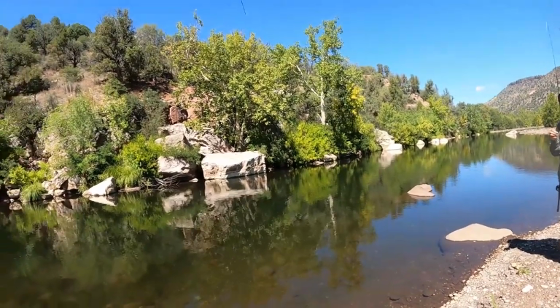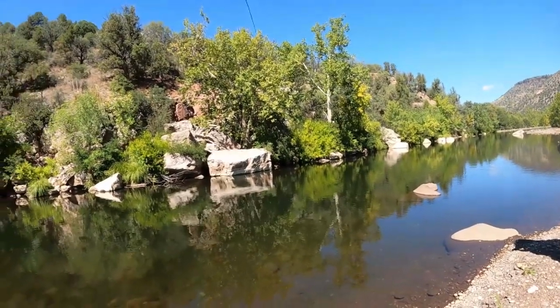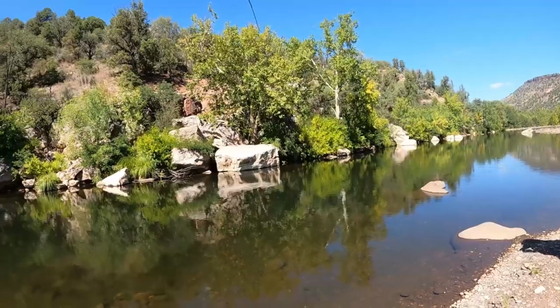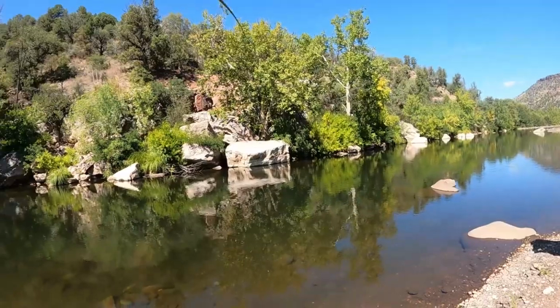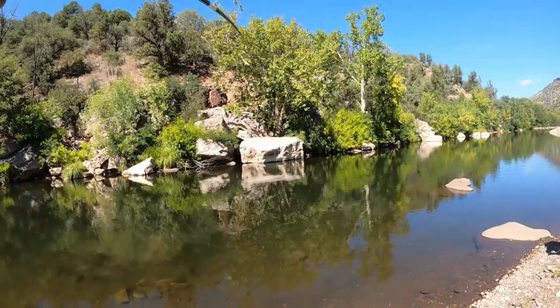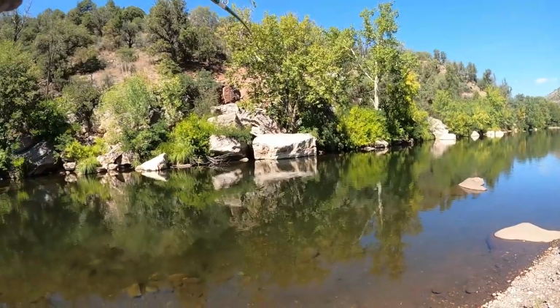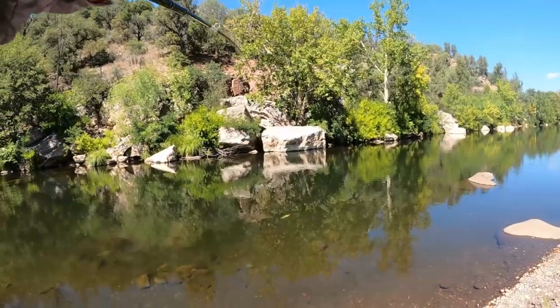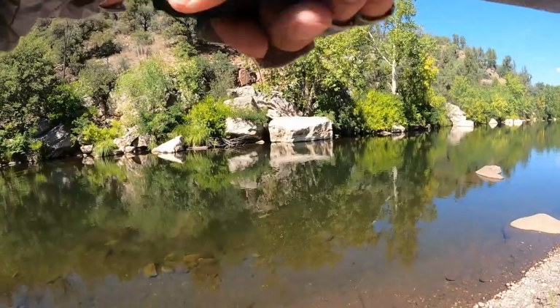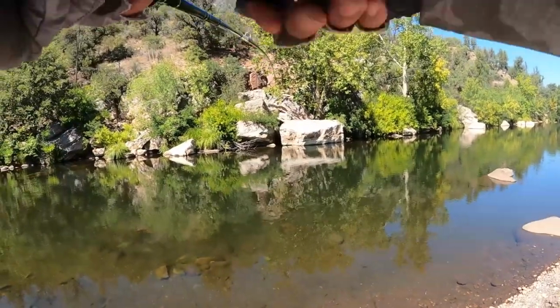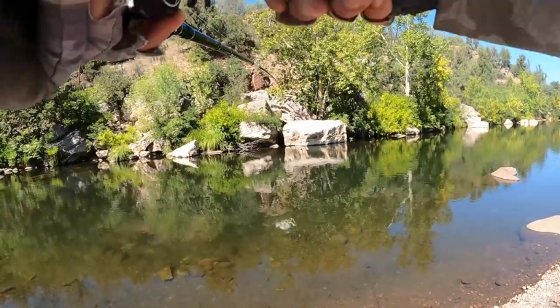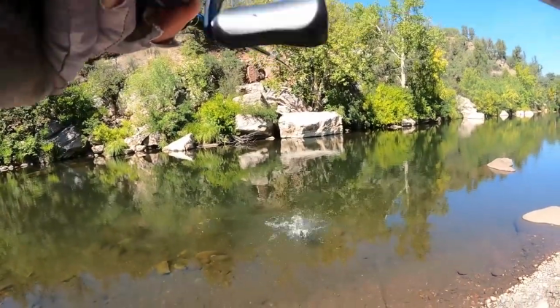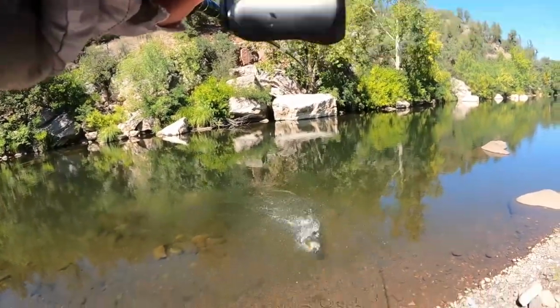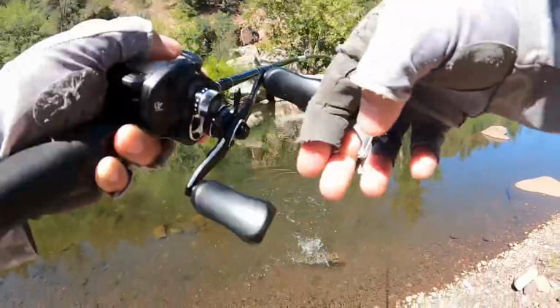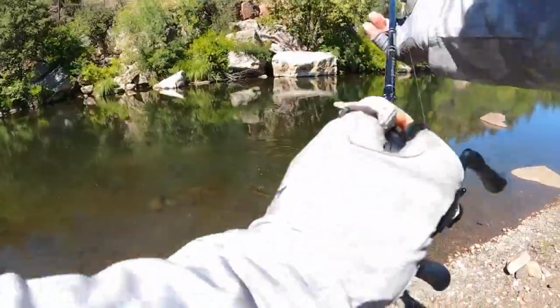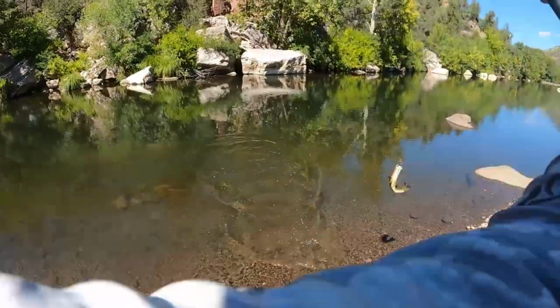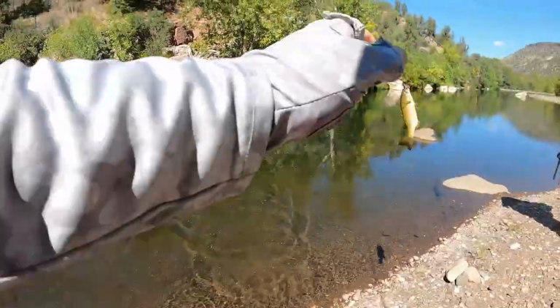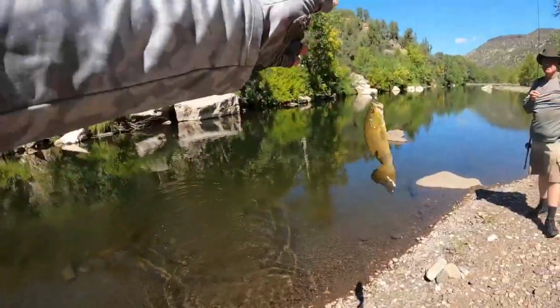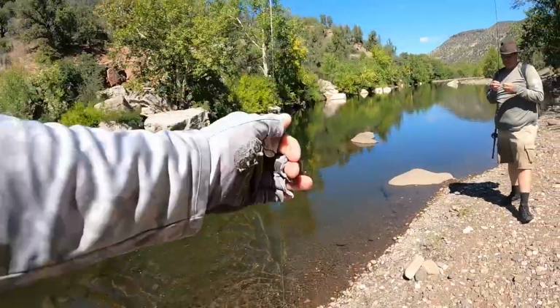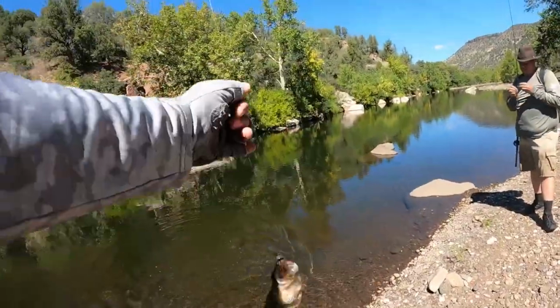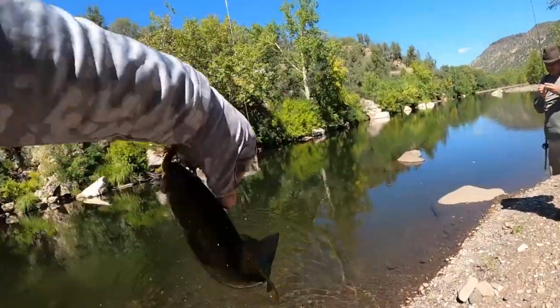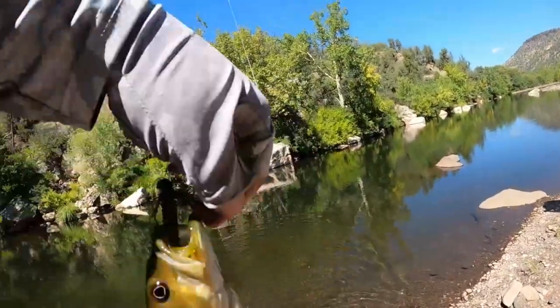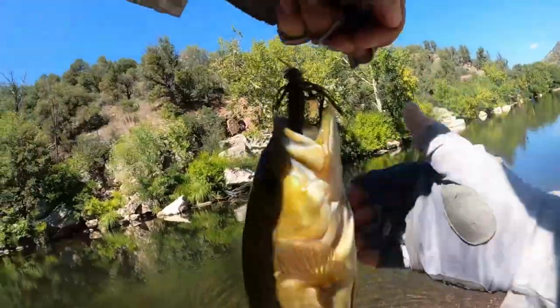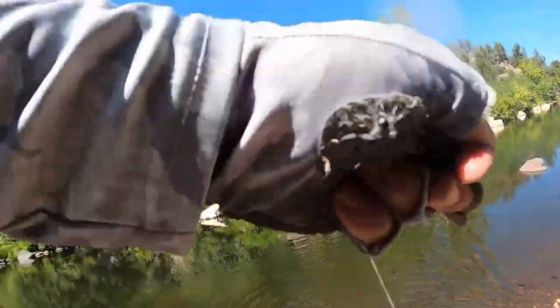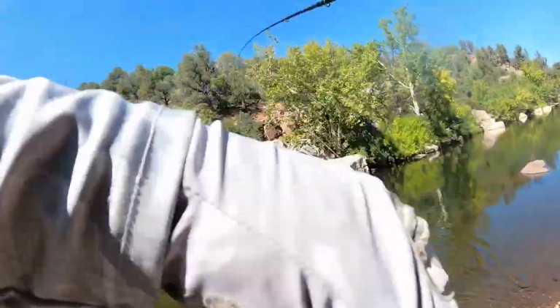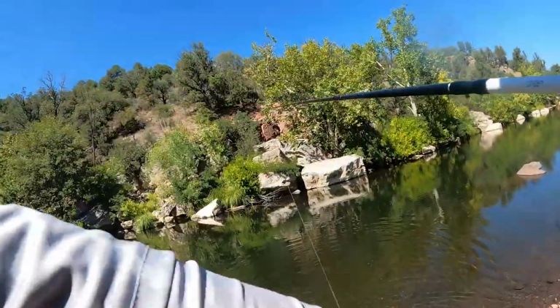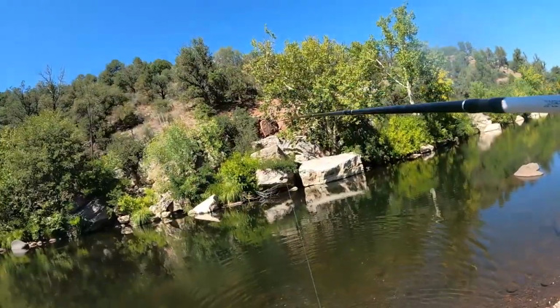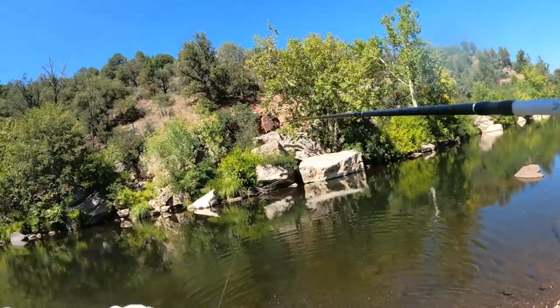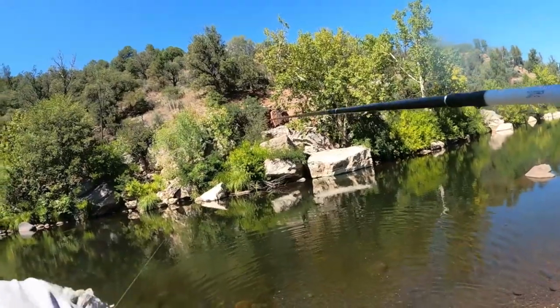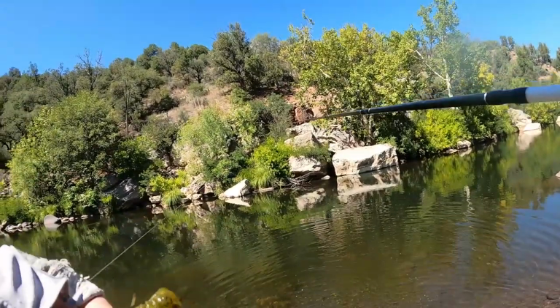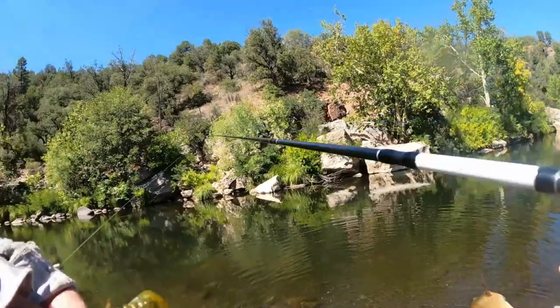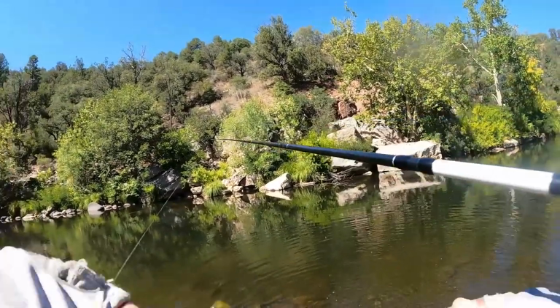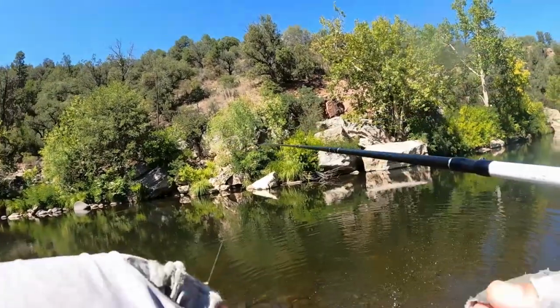Got him that time, huh? Yeah, that's a nicer fish too, man. Yeah, later in the day like this we're actually hooking into some nicer ones.